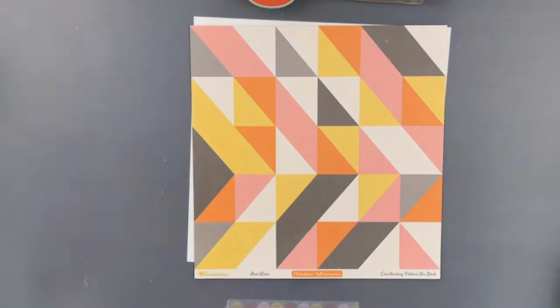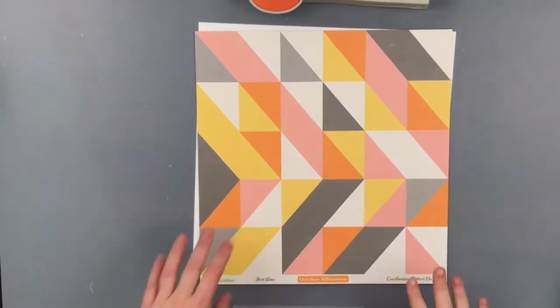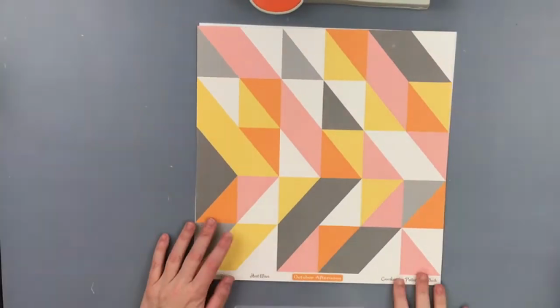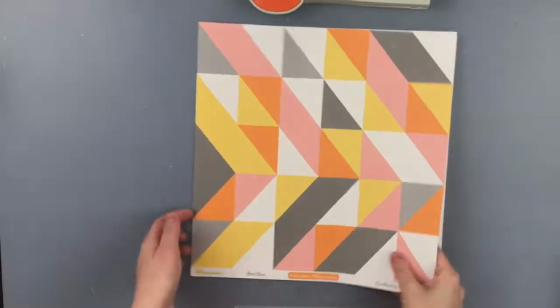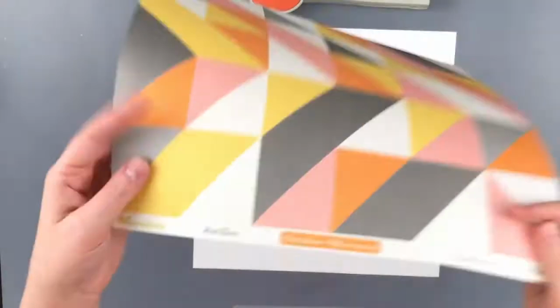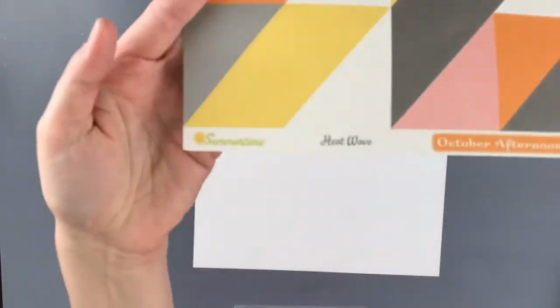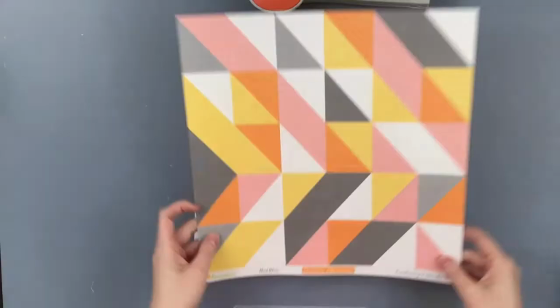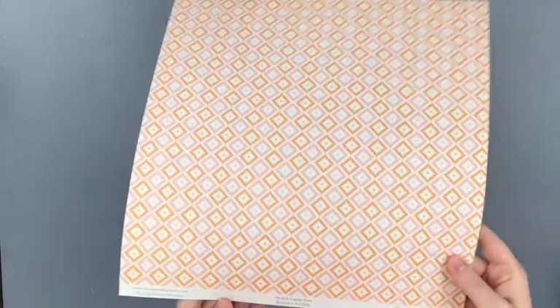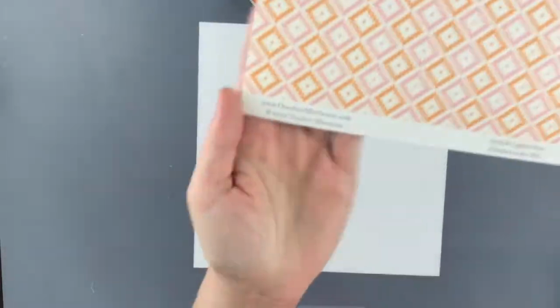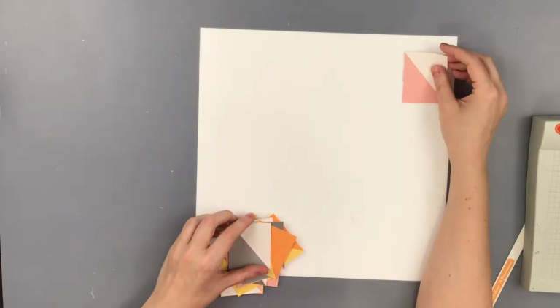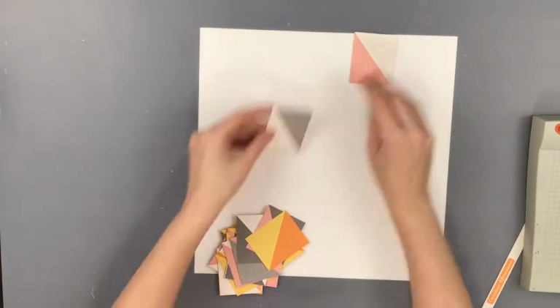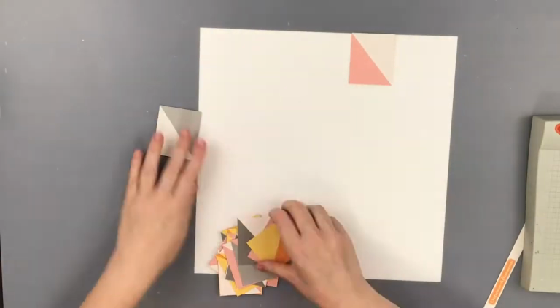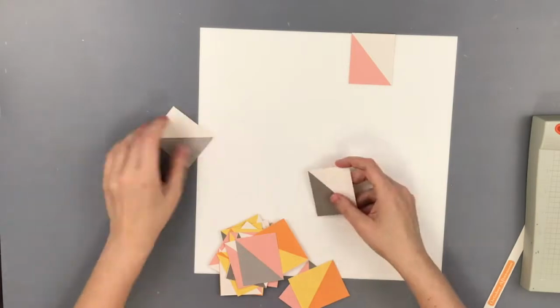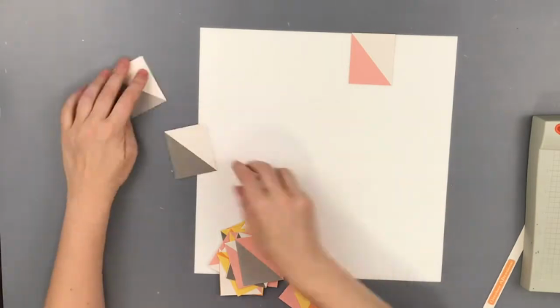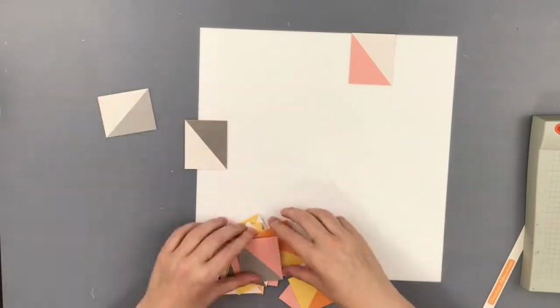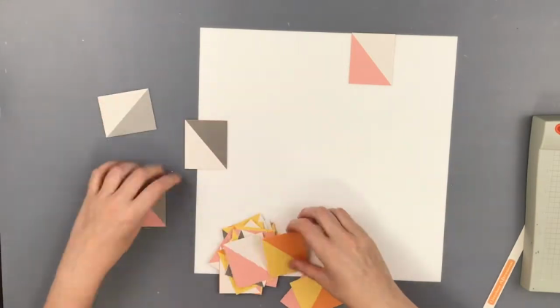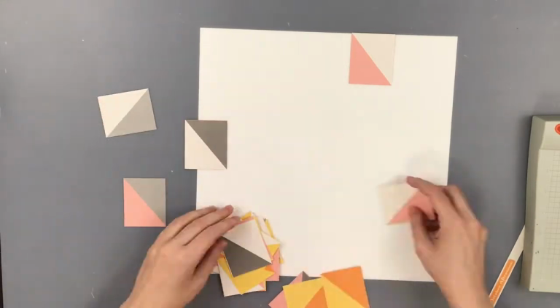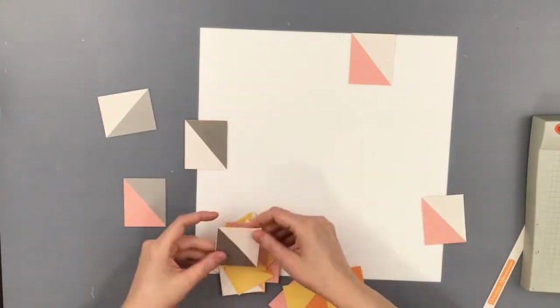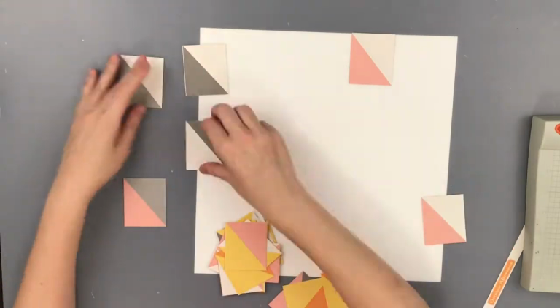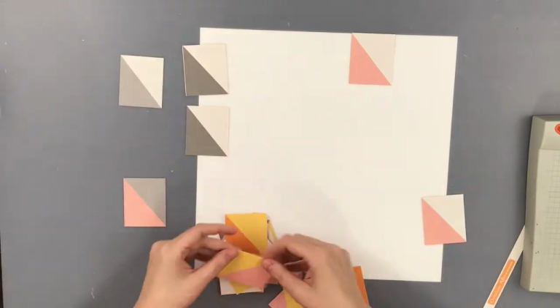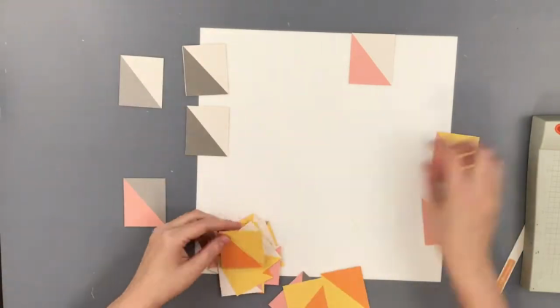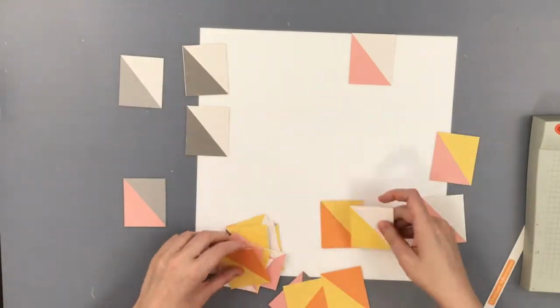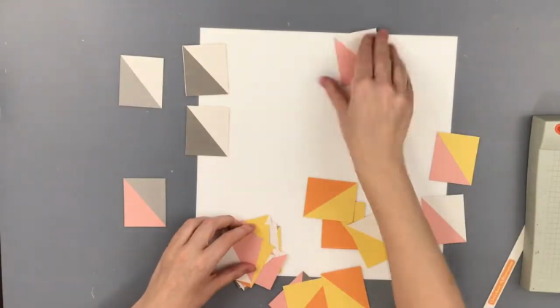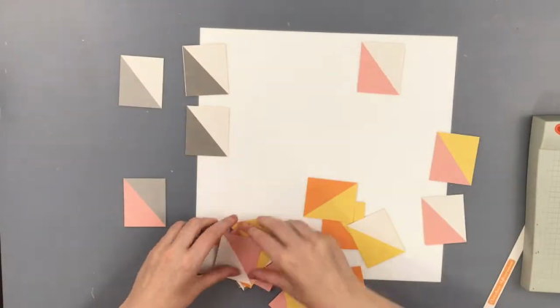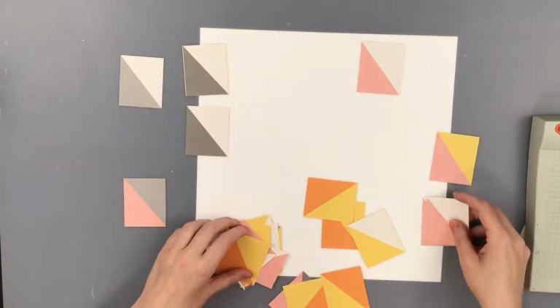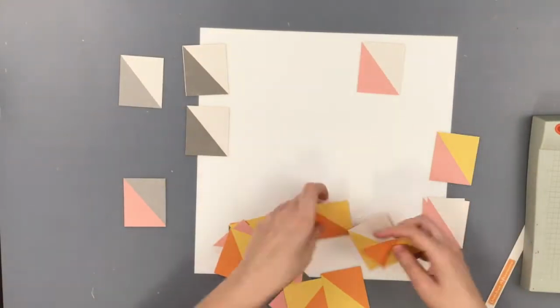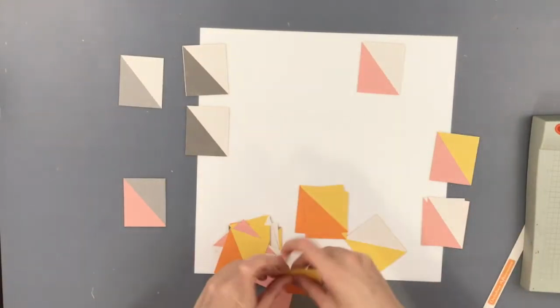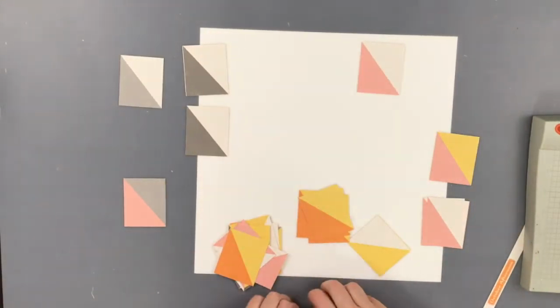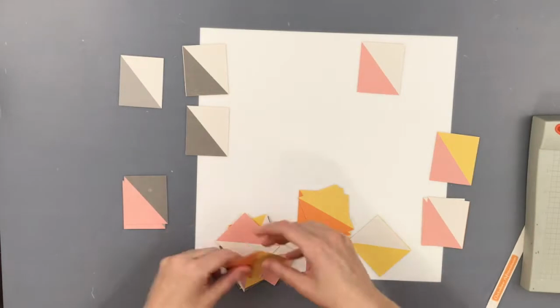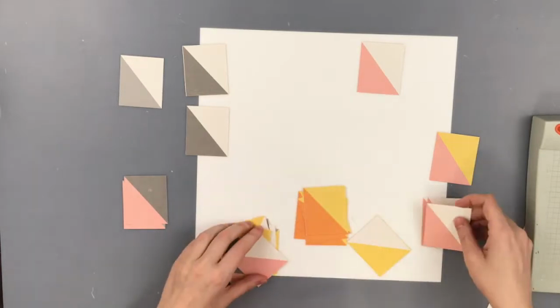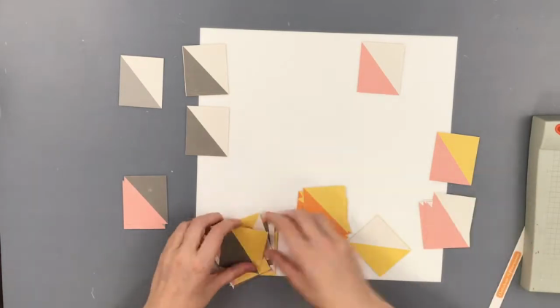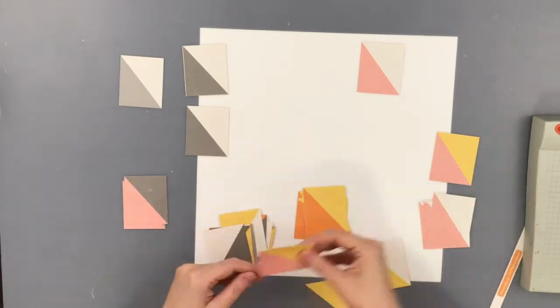Hello everyone, Daisy here again with another Quilters Vibe with Sarah and Daisy. Today we are using that awesome pattern that Sarah picked out that I had posted at the beginning of the video.